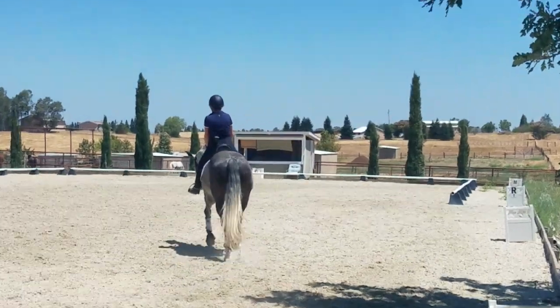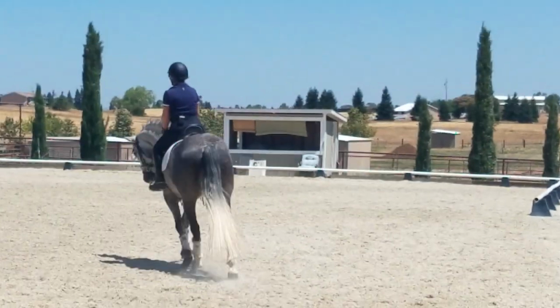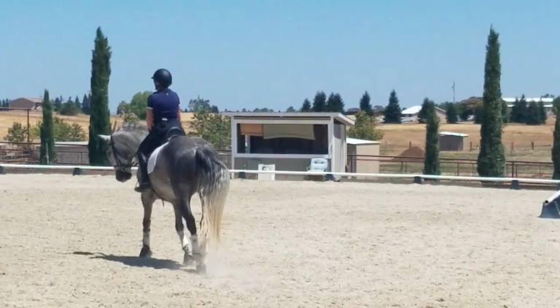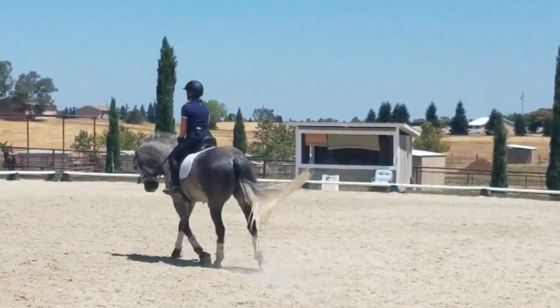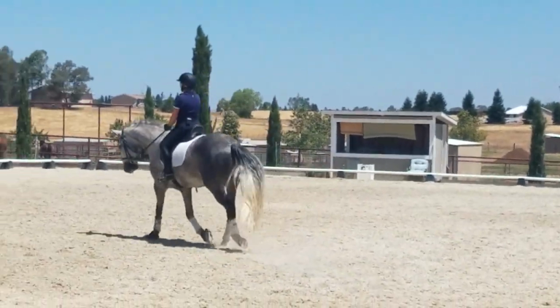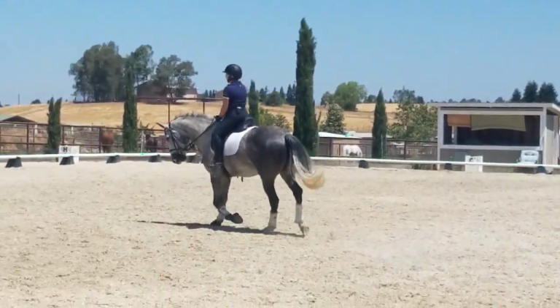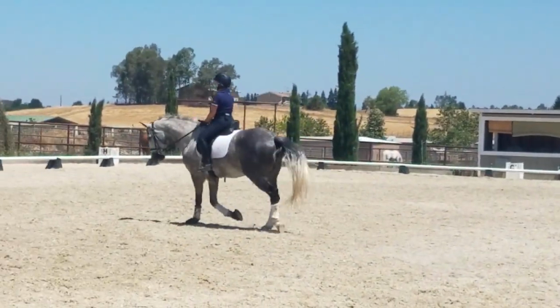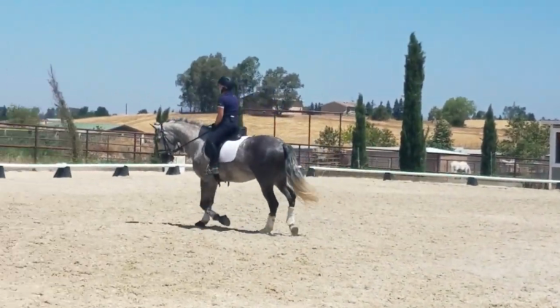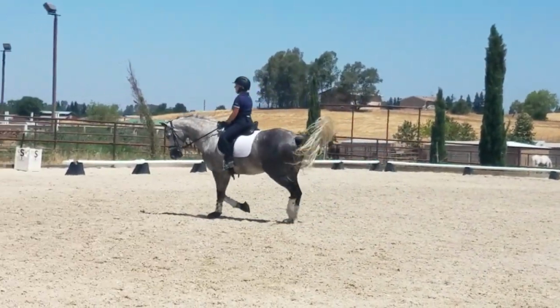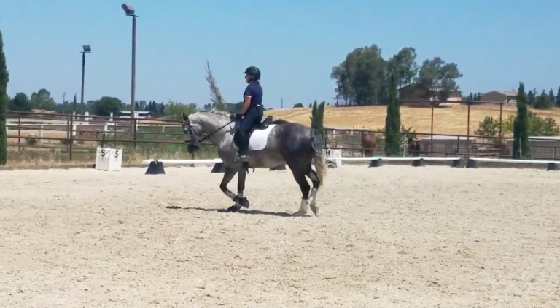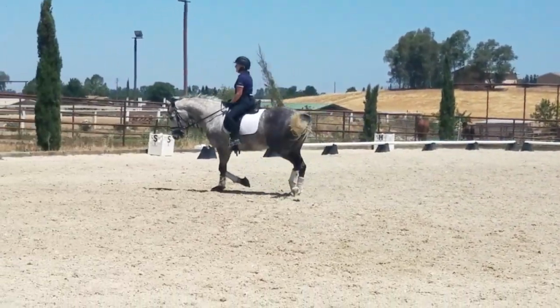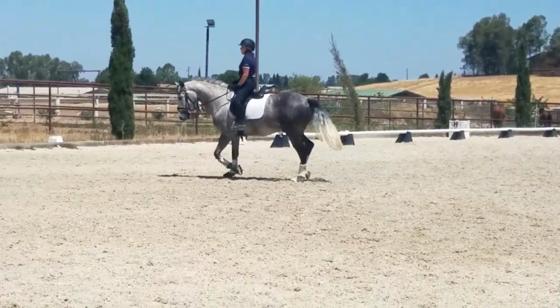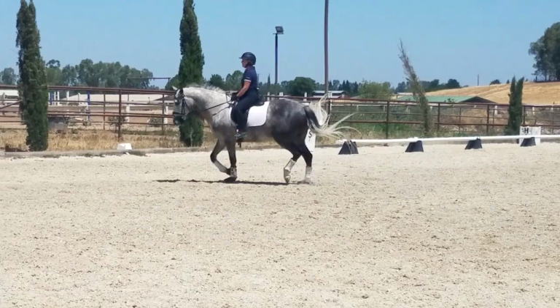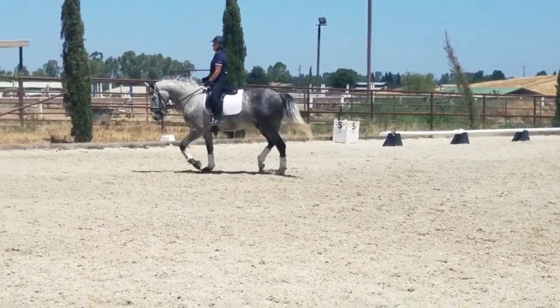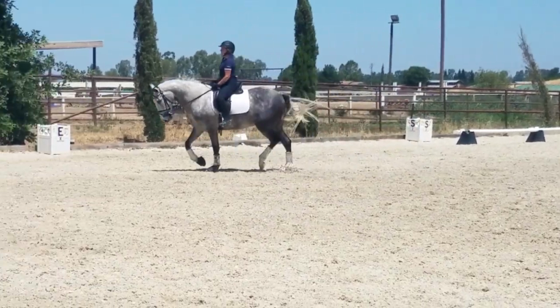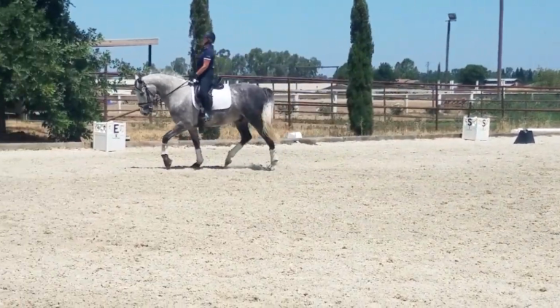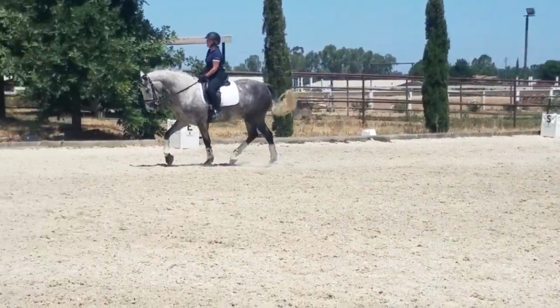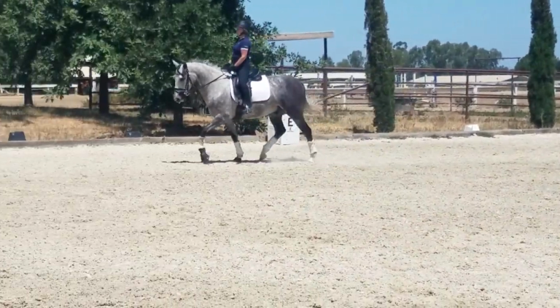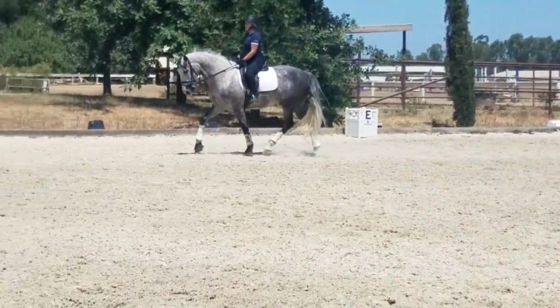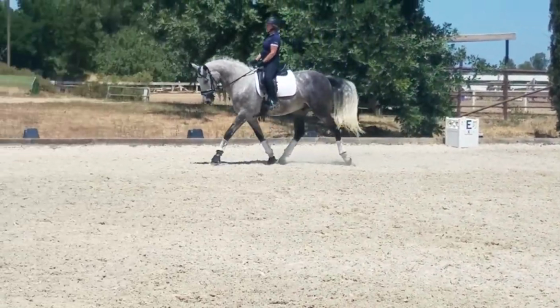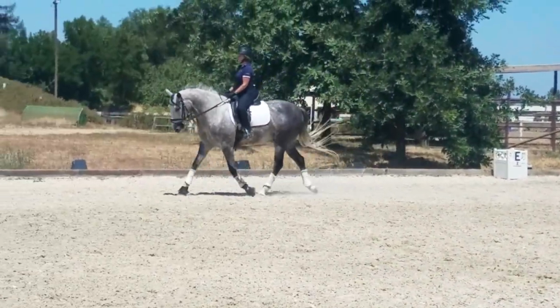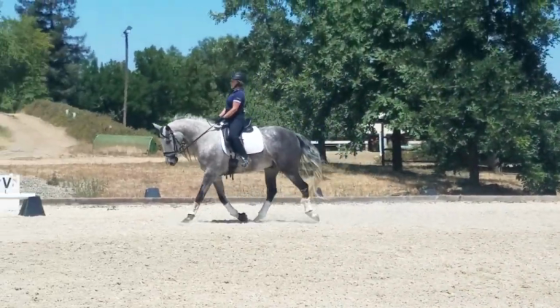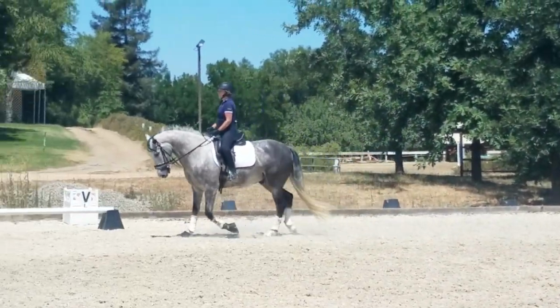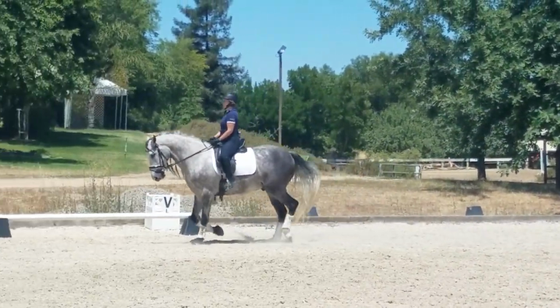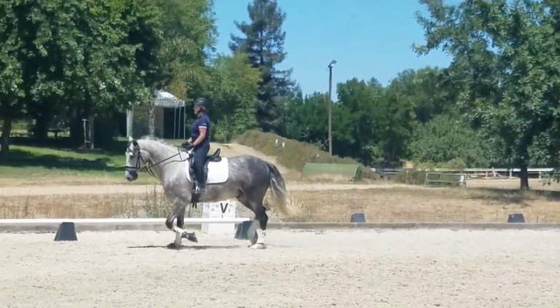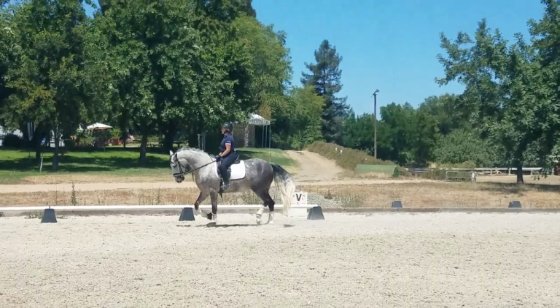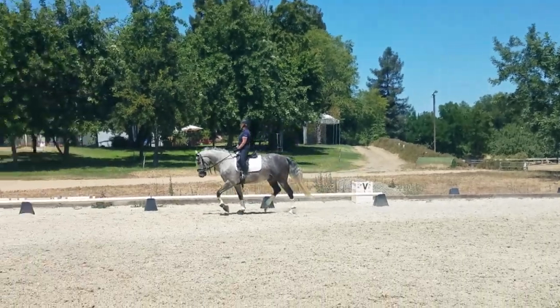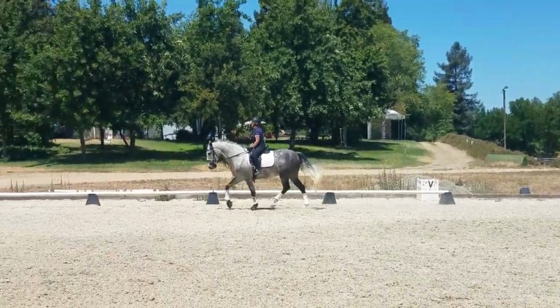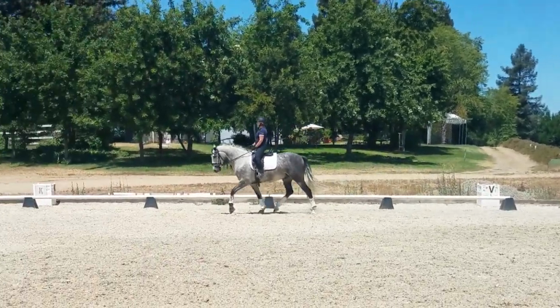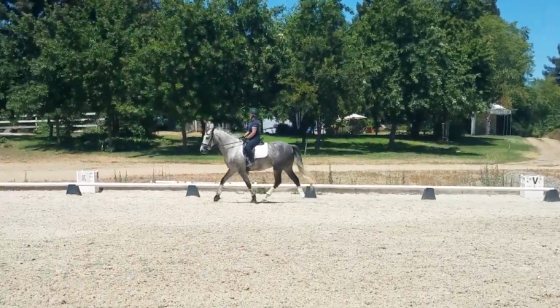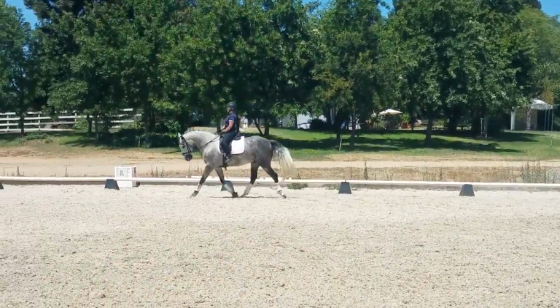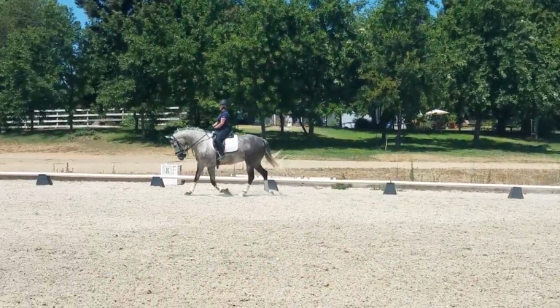Hands together. Elbows soft, elbows bending. Keep your inside hand up and fingers closed. Keep that ring finger closed — that's where your rein is. And that's where you want to feel the connection.